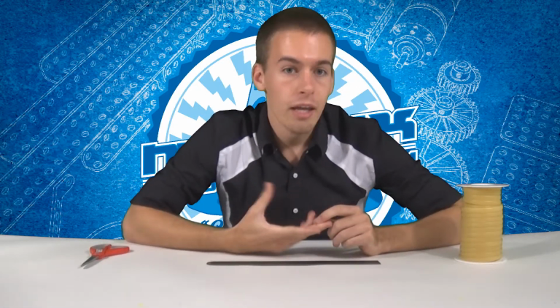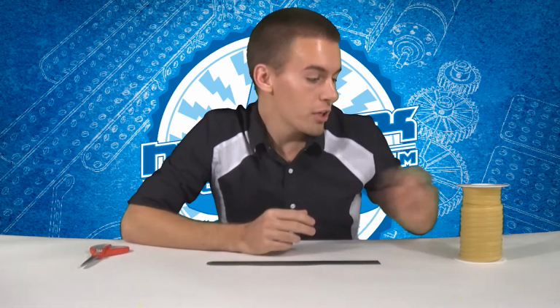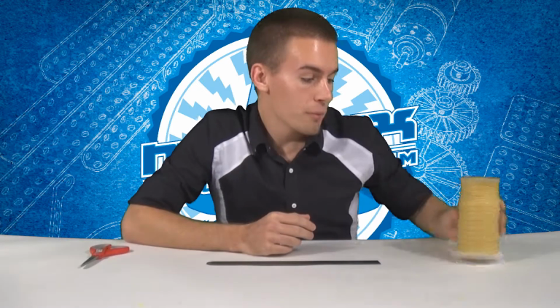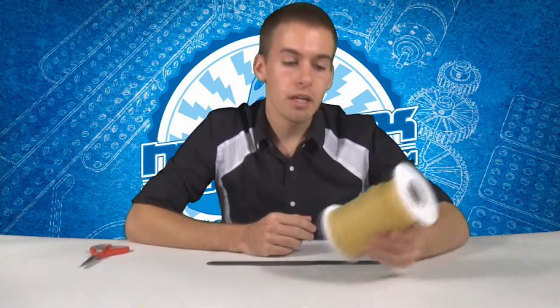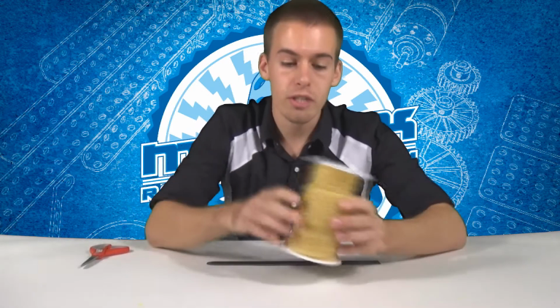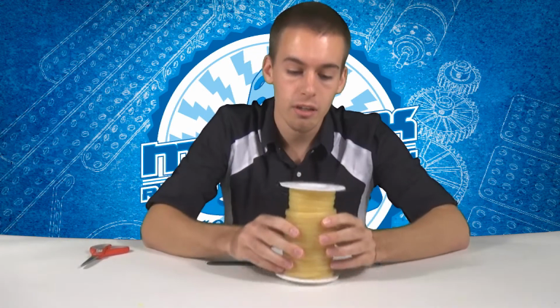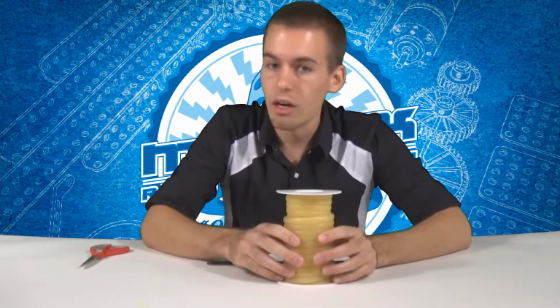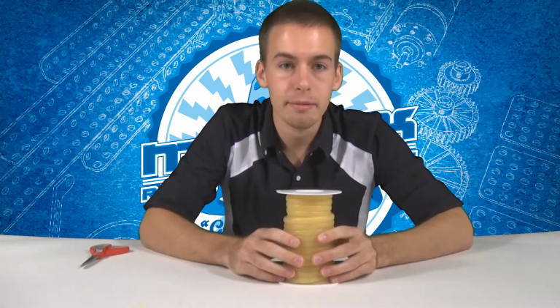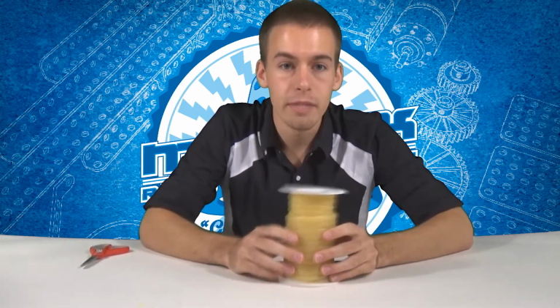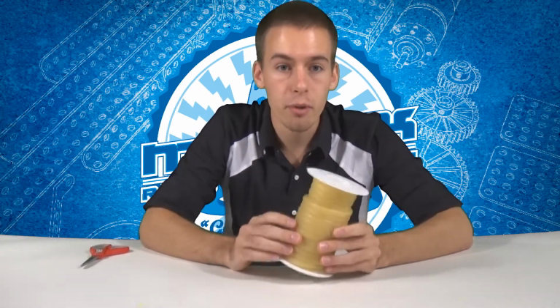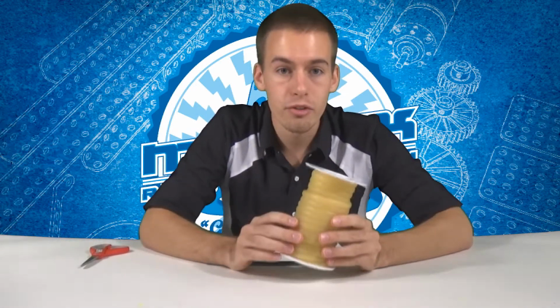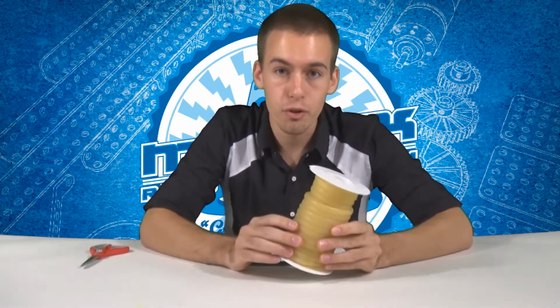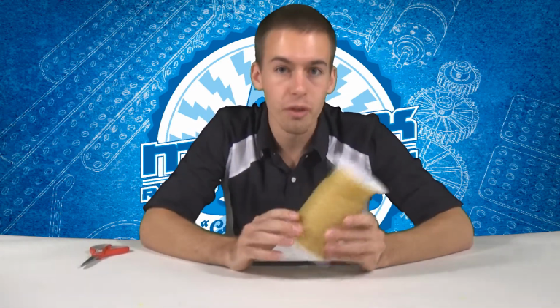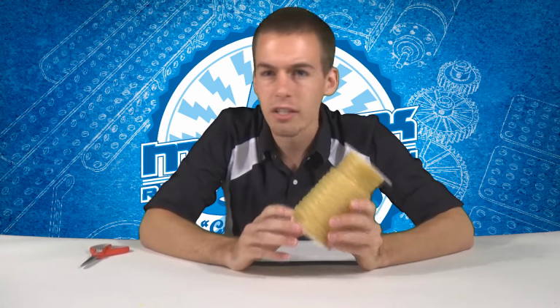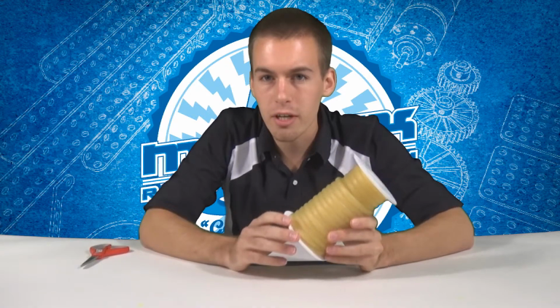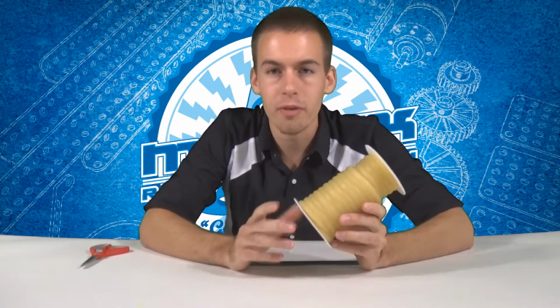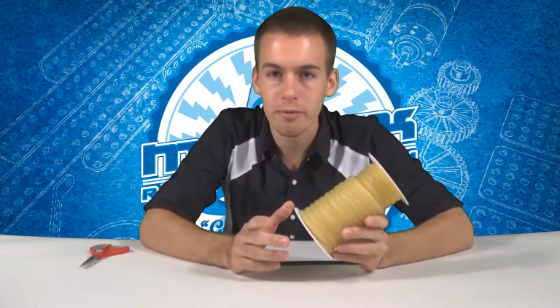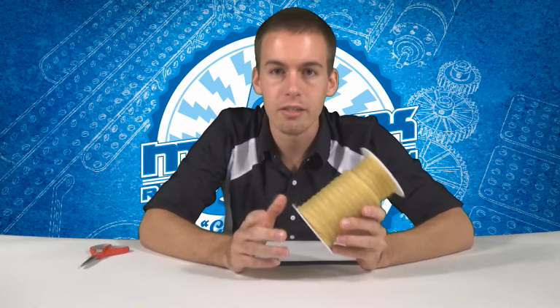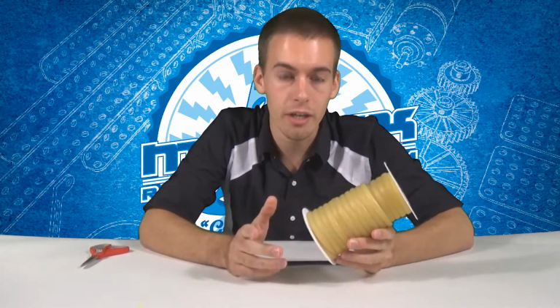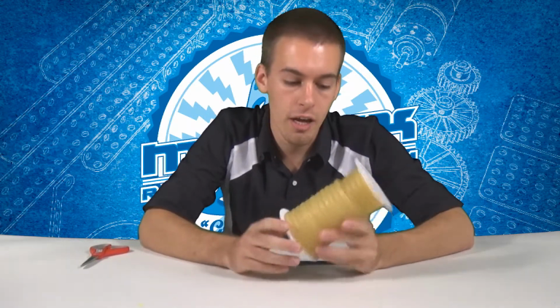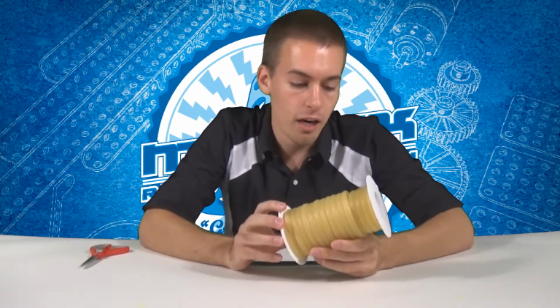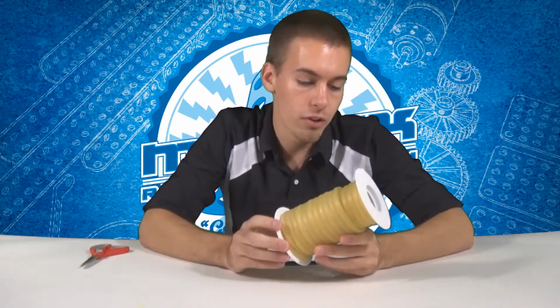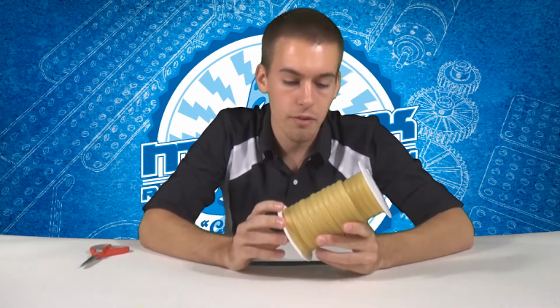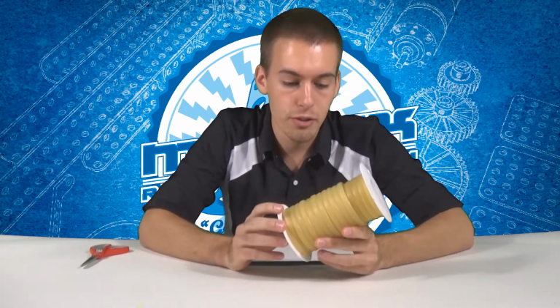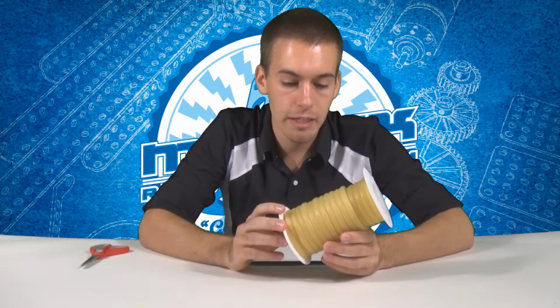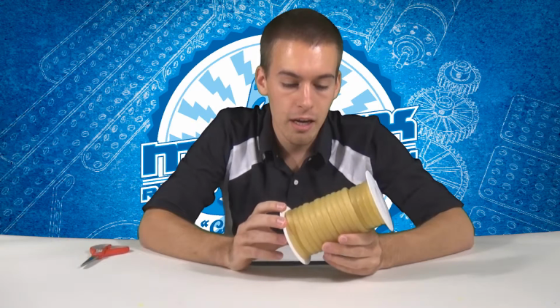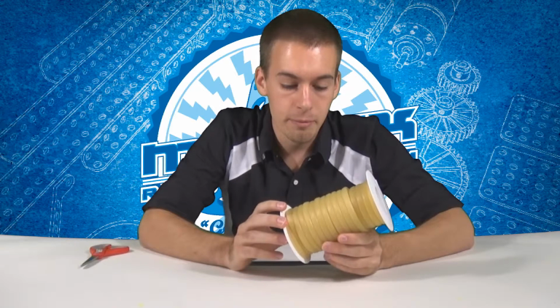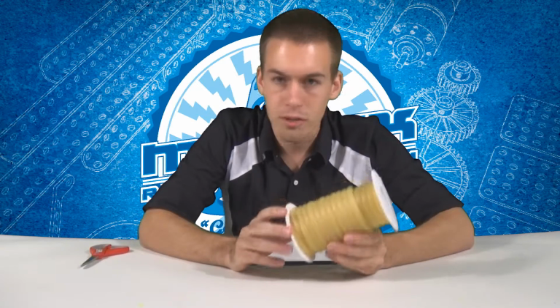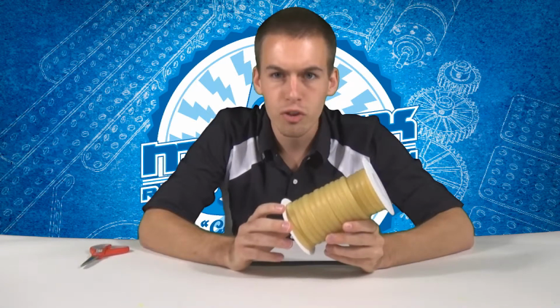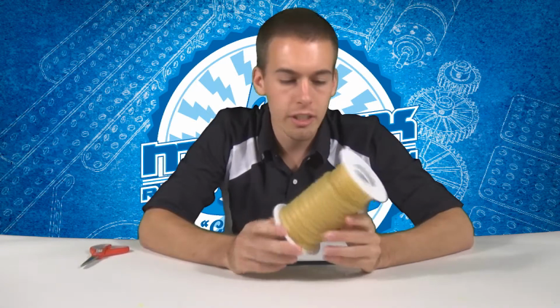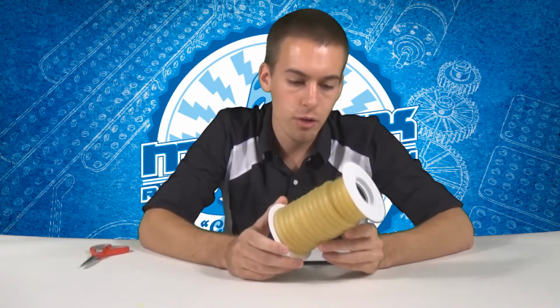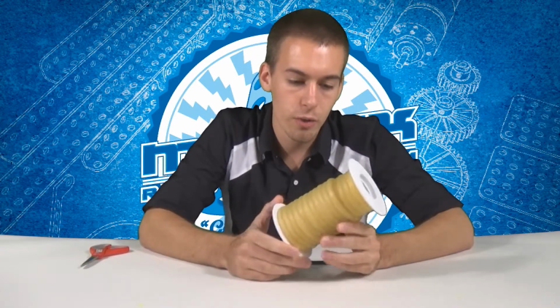In this video I'm going to be using latex rubber surgical tubing. You can find this on Amazon — 50 feet is $20, or there are lots of other places you can find it. It's a really good deal and it goes a long way.